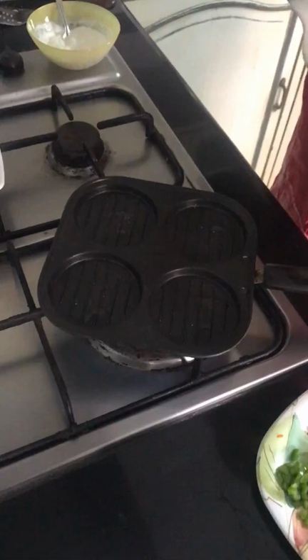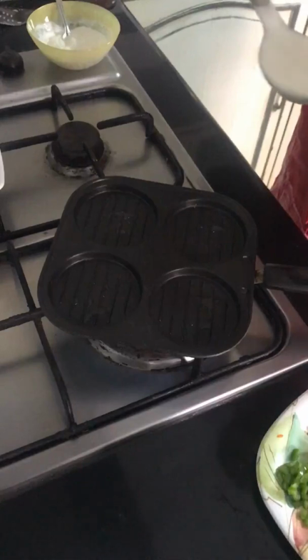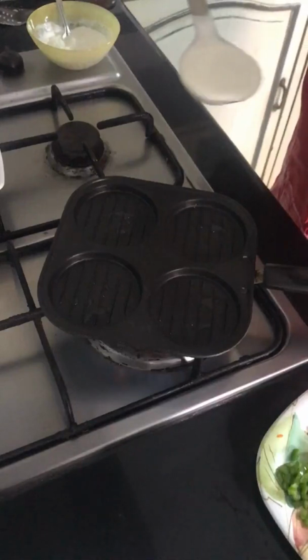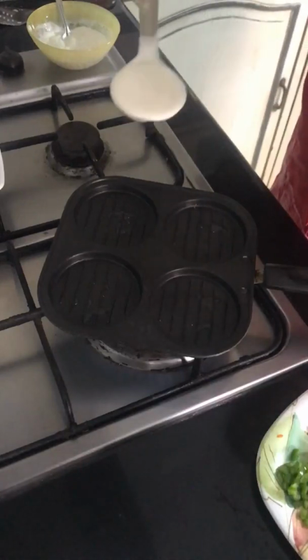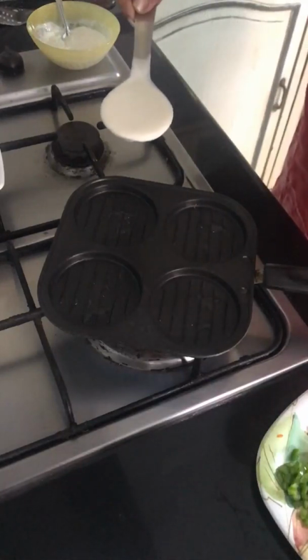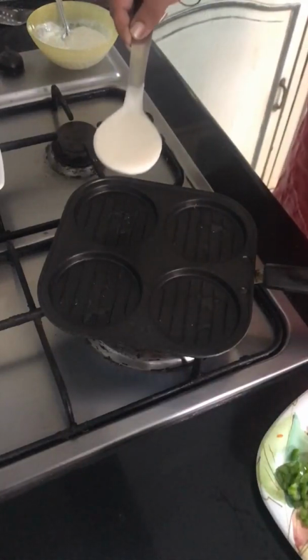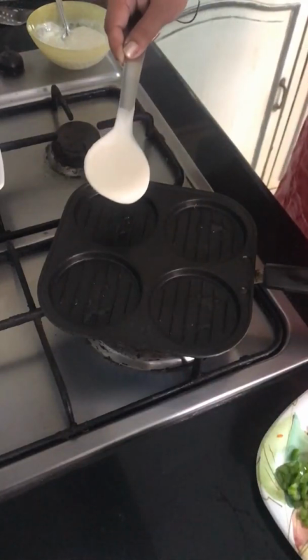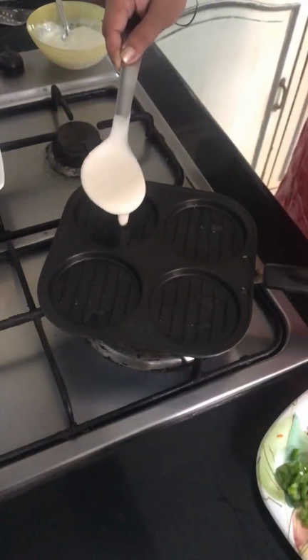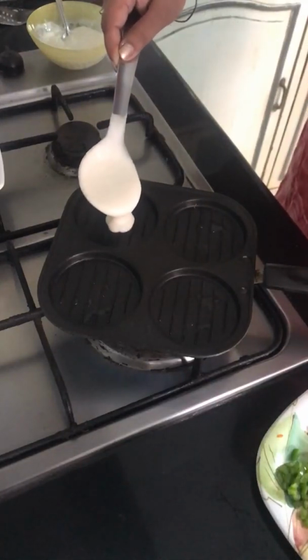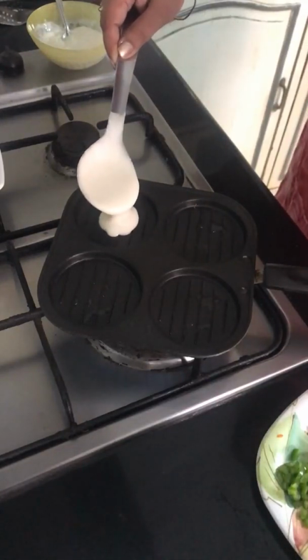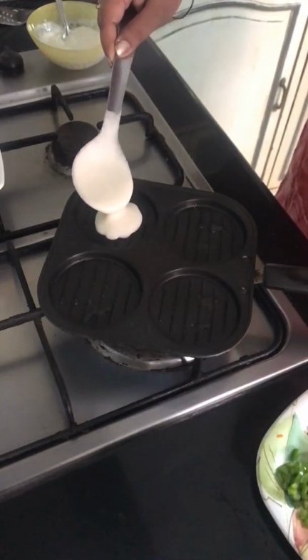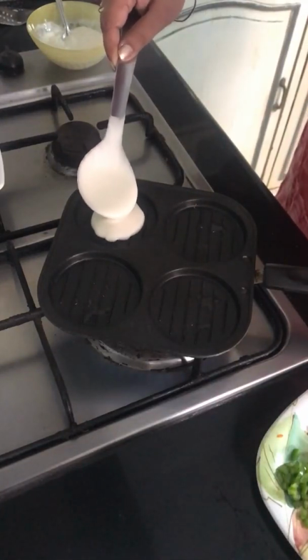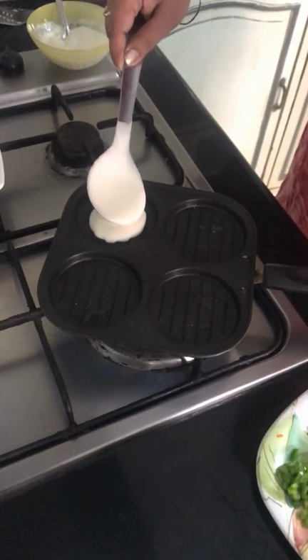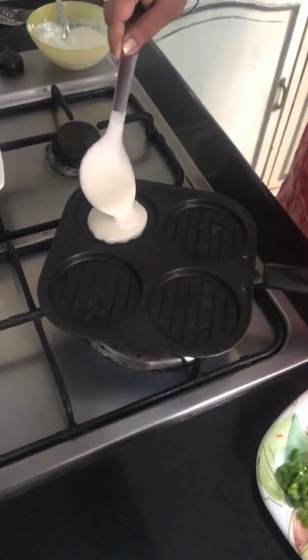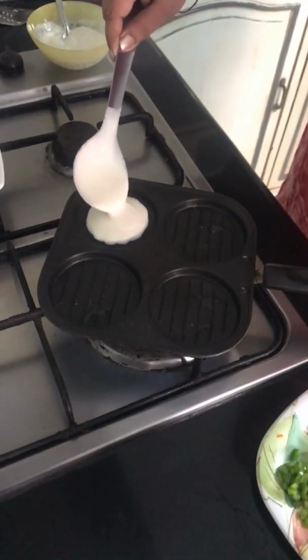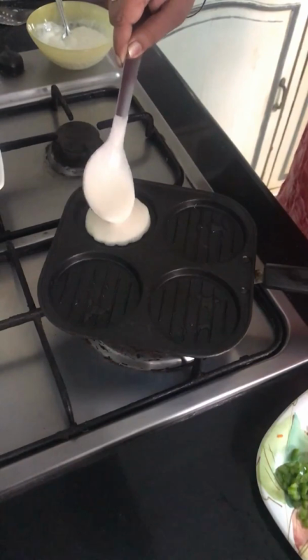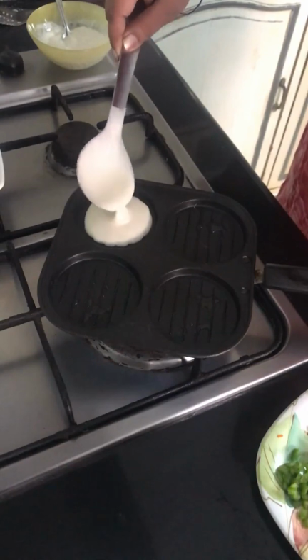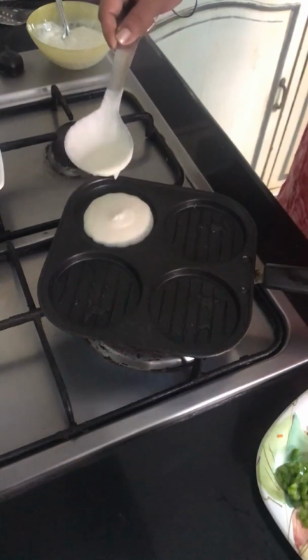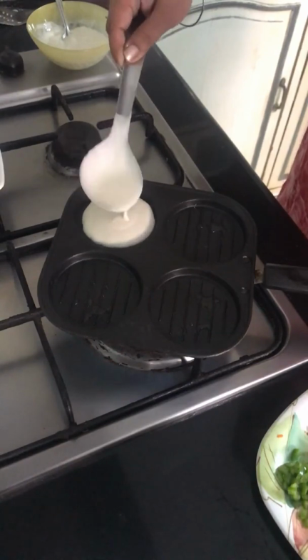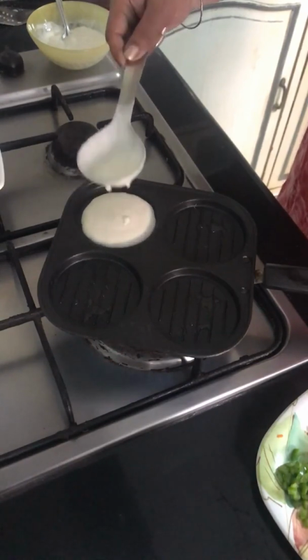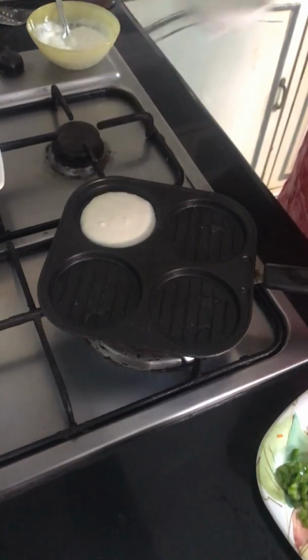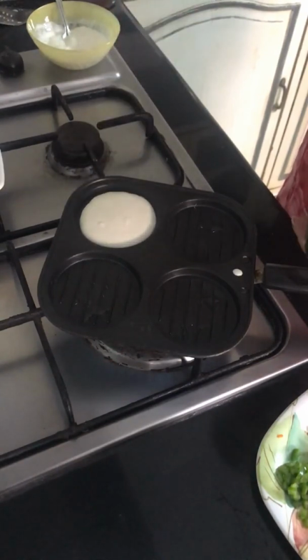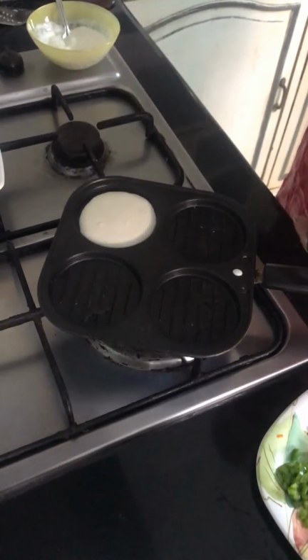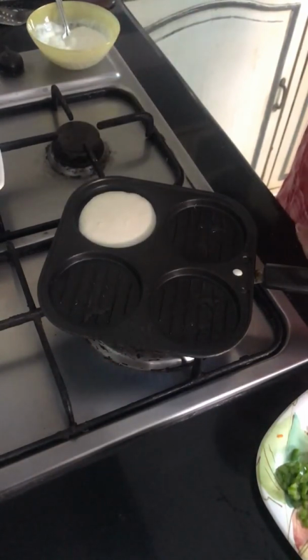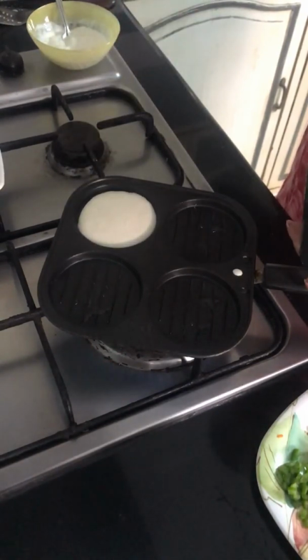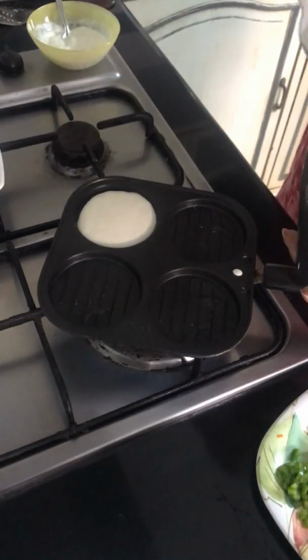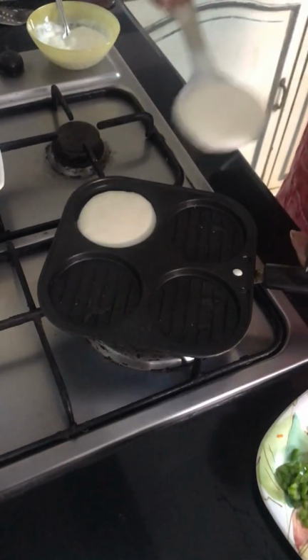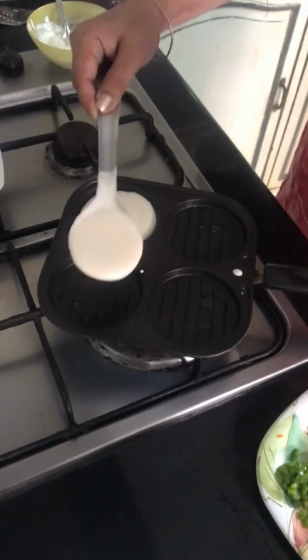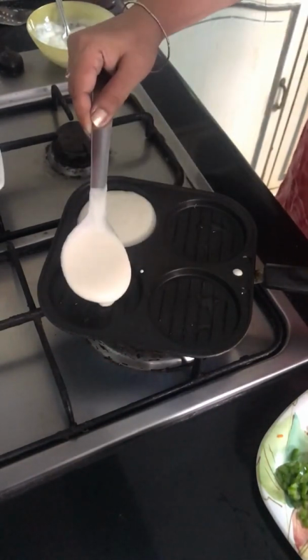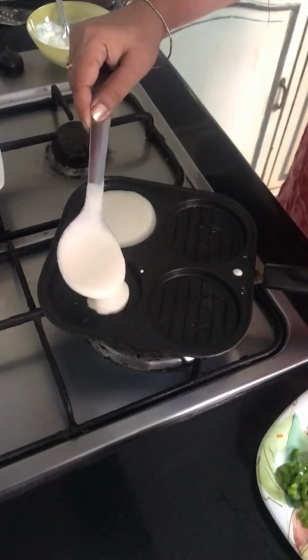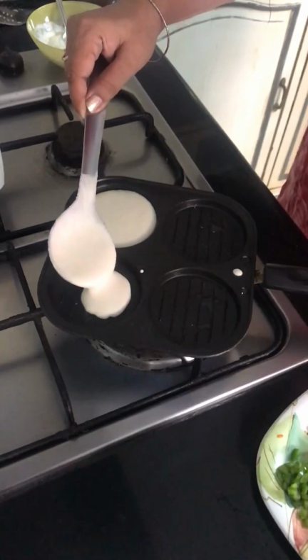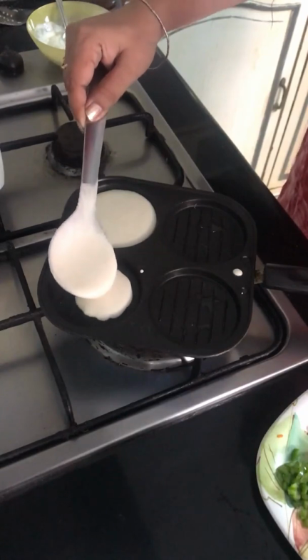Good morning everyone. Today I'm making something unique and different. It's a dosa sandwich. I'm sure you haven't eaten it before.